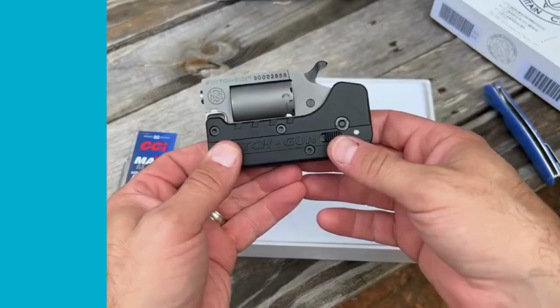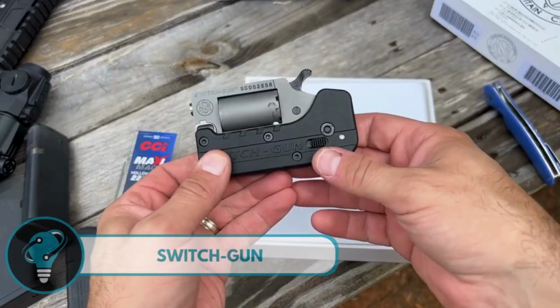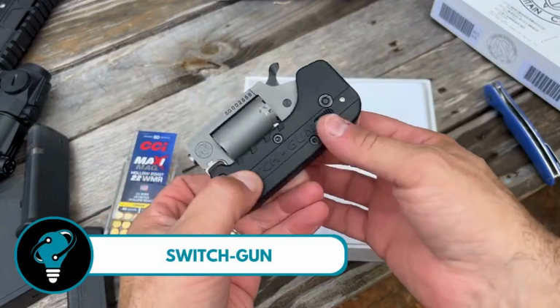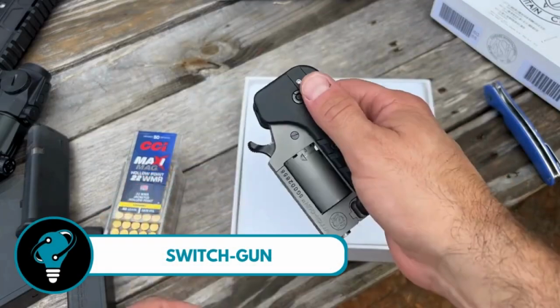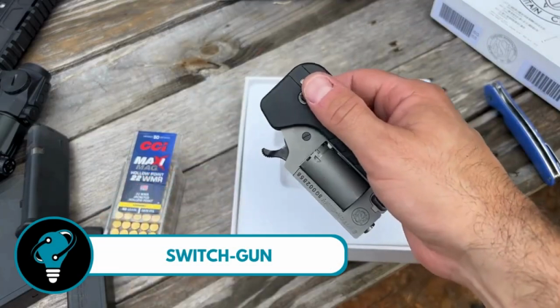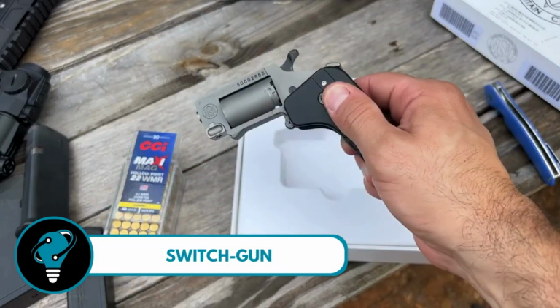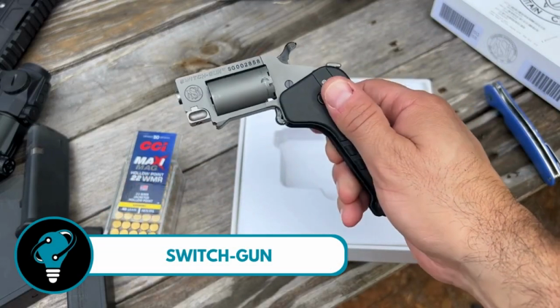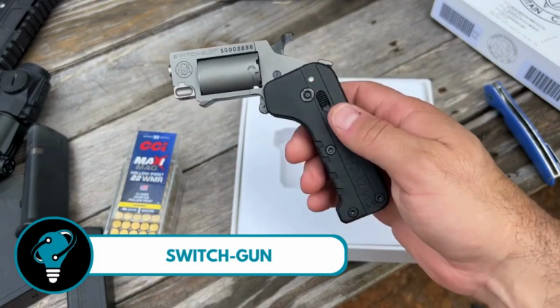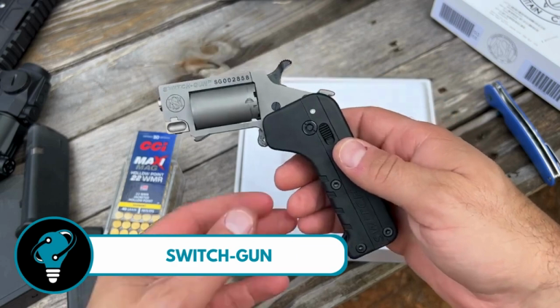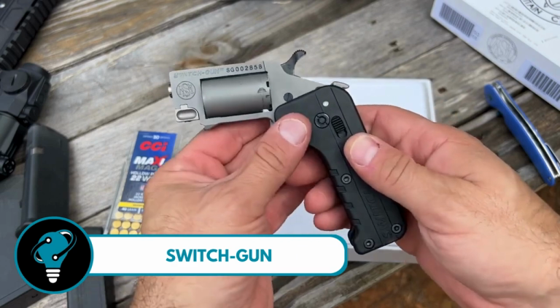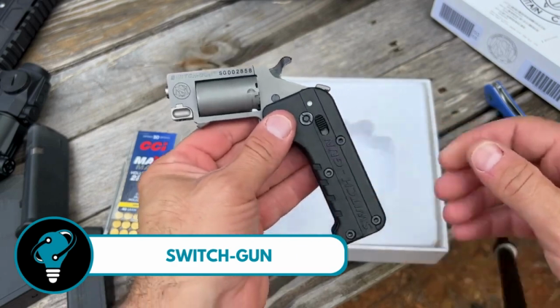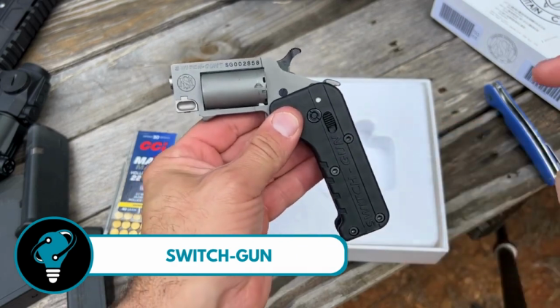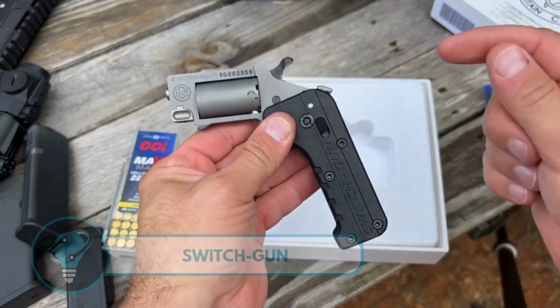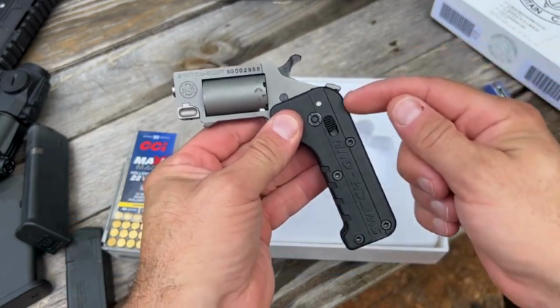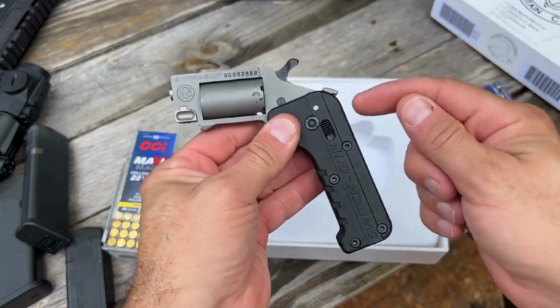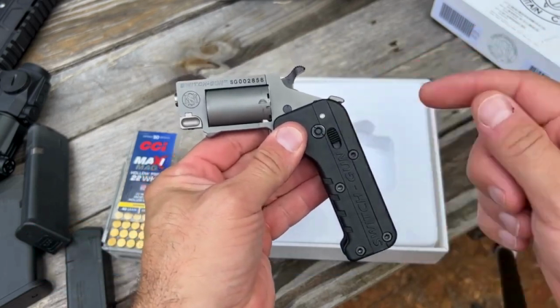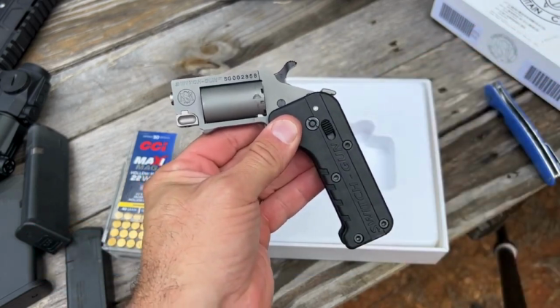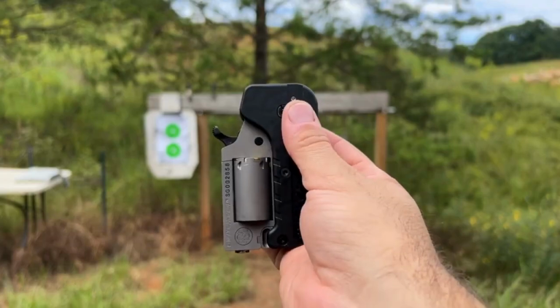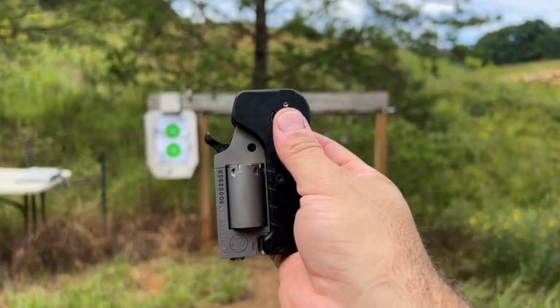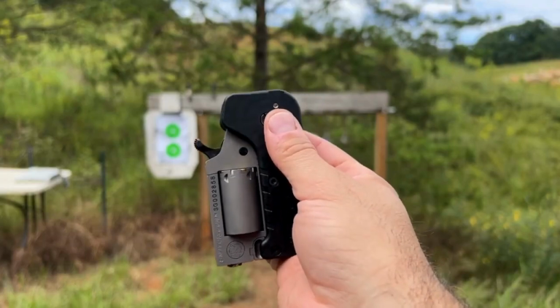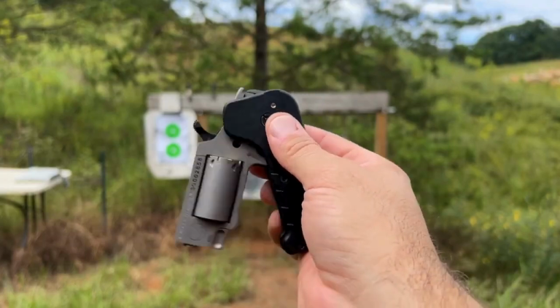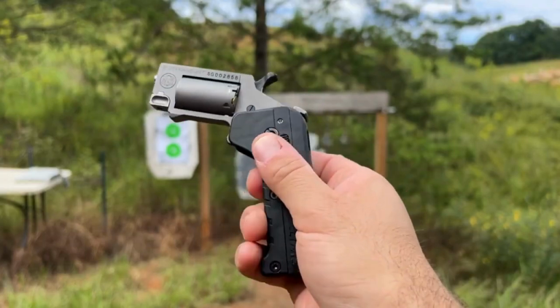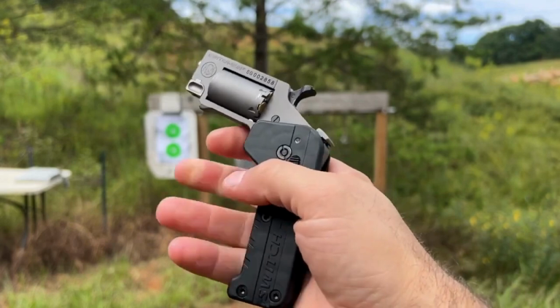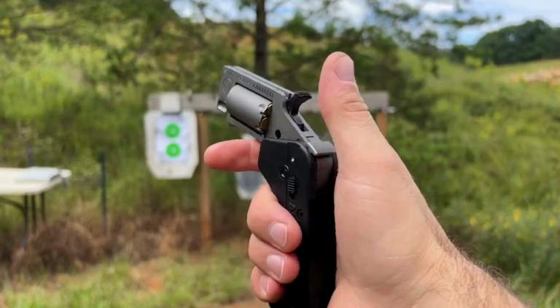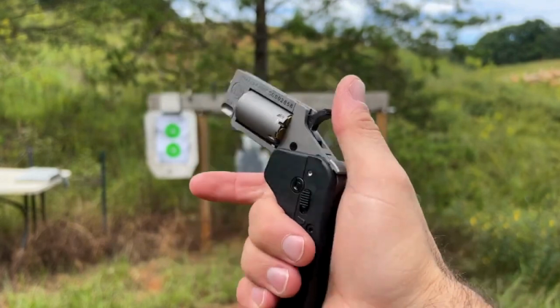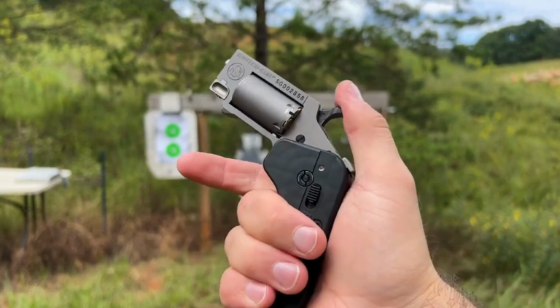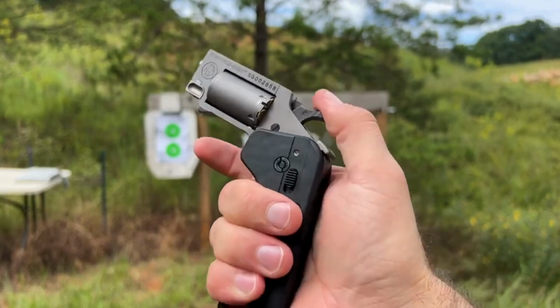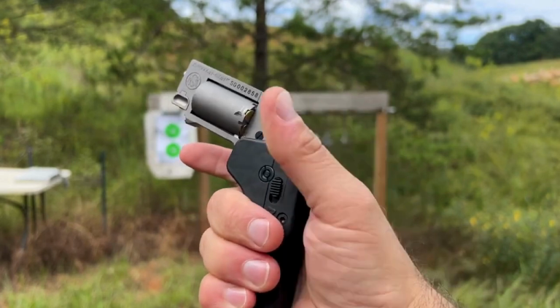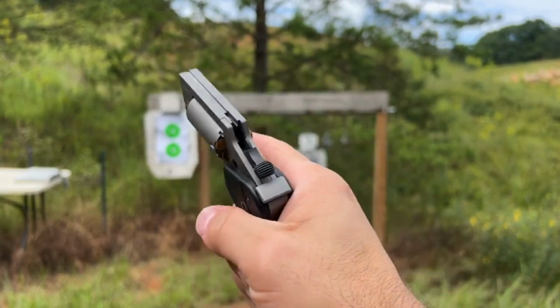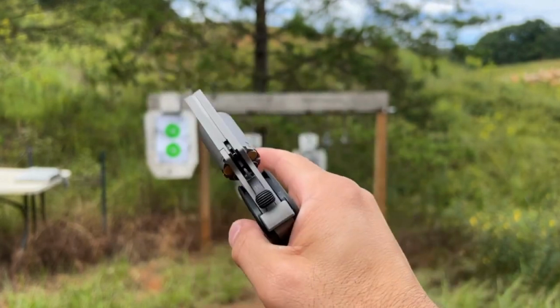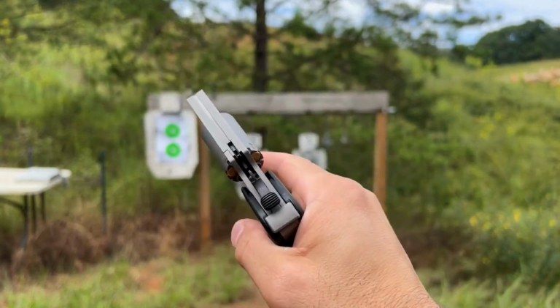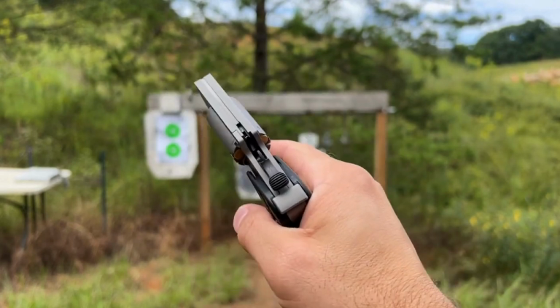Switch Gun — this incredible firearm is a trendsetter, fitting seamlessly into your lifestyle. It folds into a tiny package, easily stashed in your hoodie for discreet carry when you need it most.